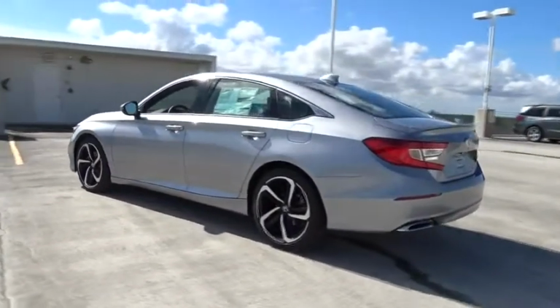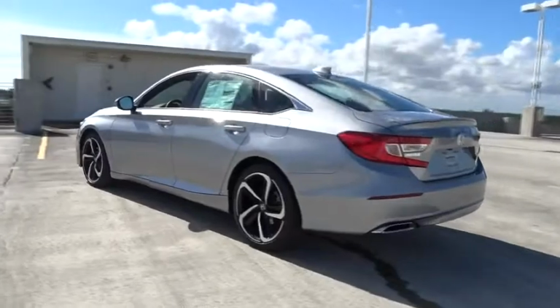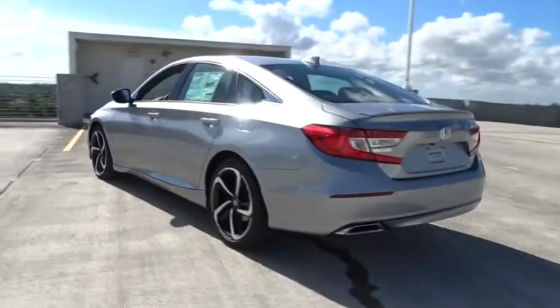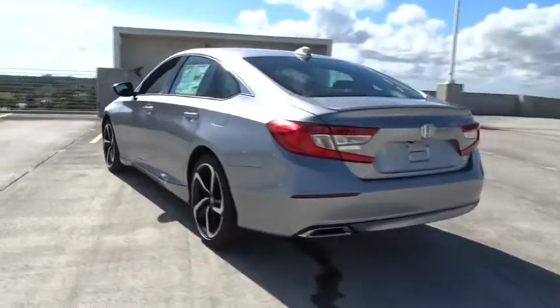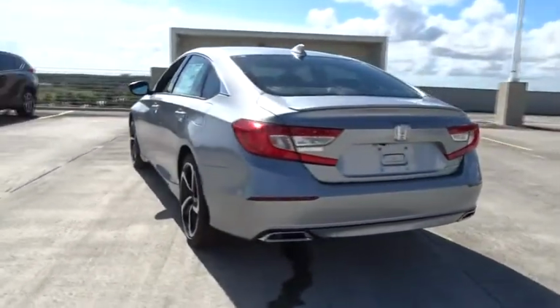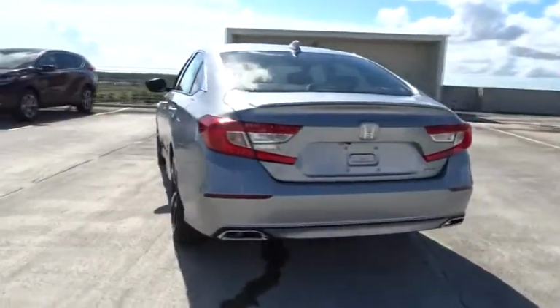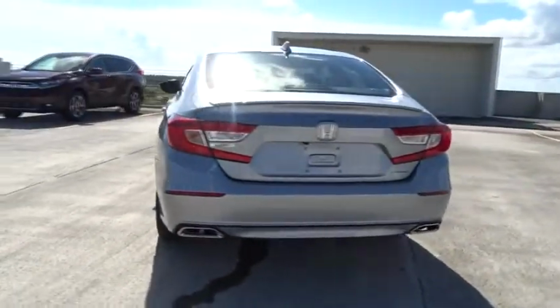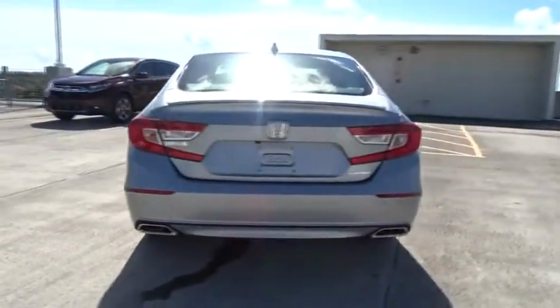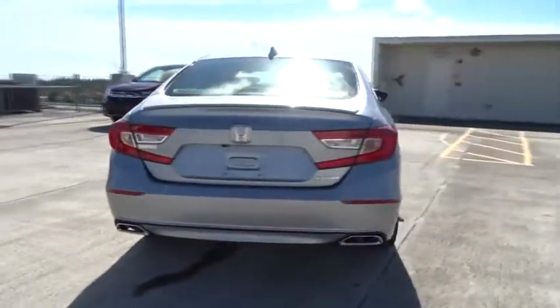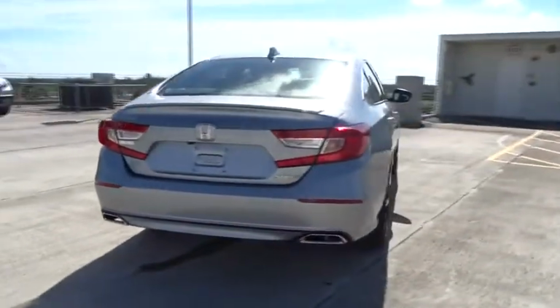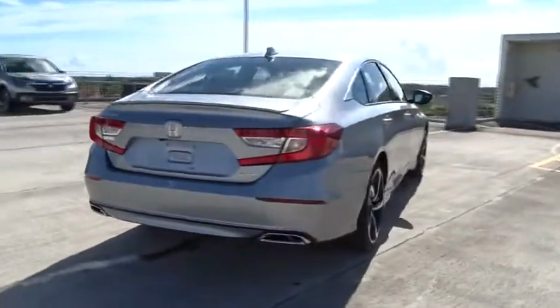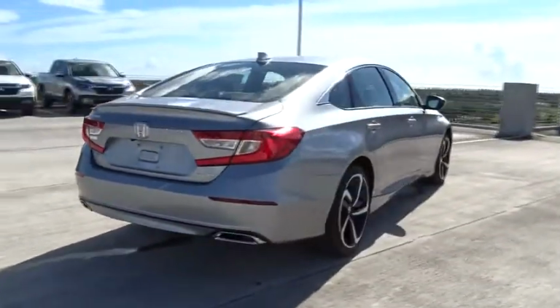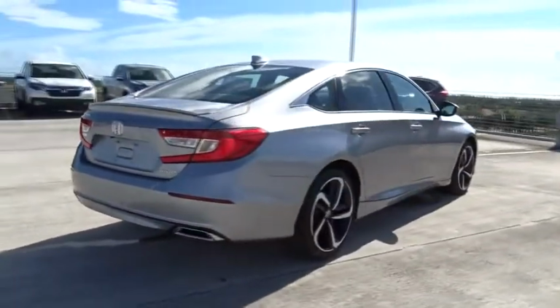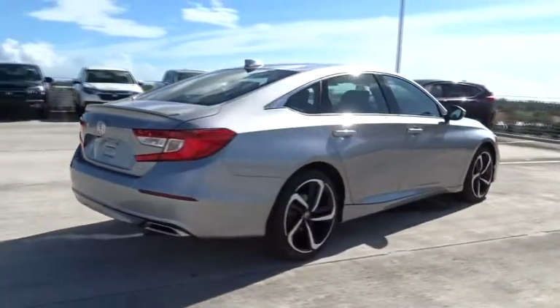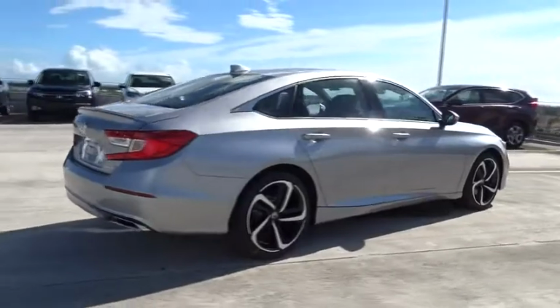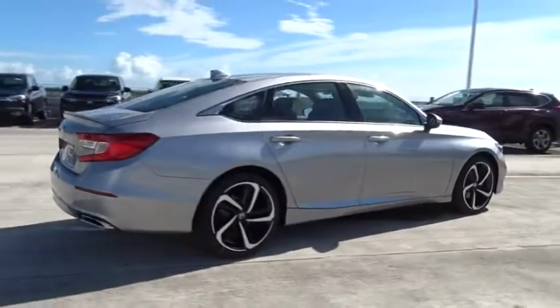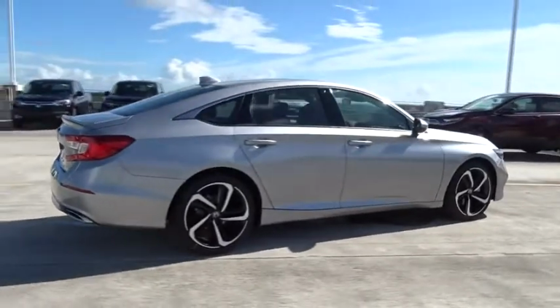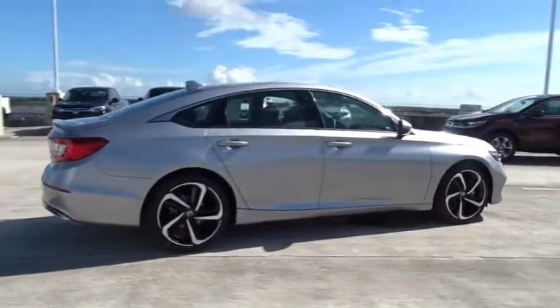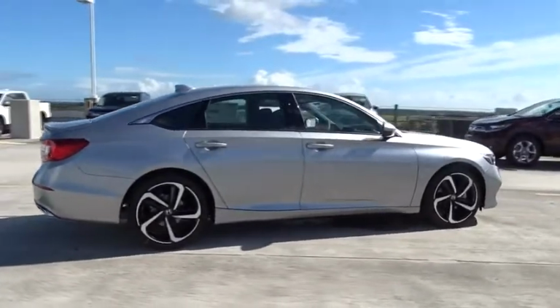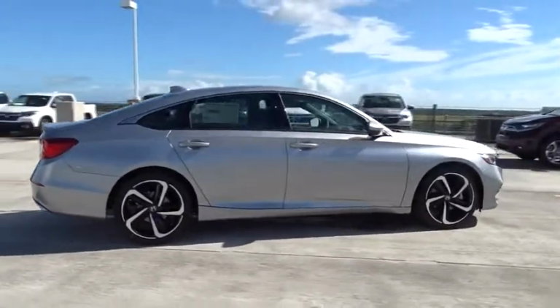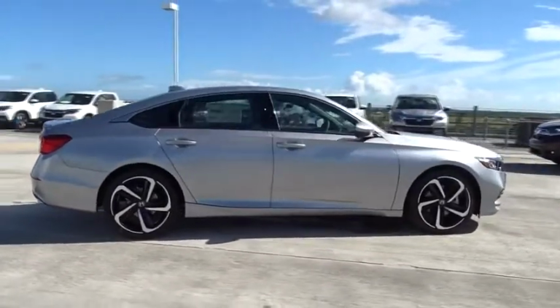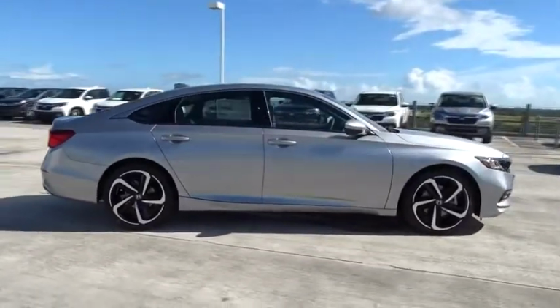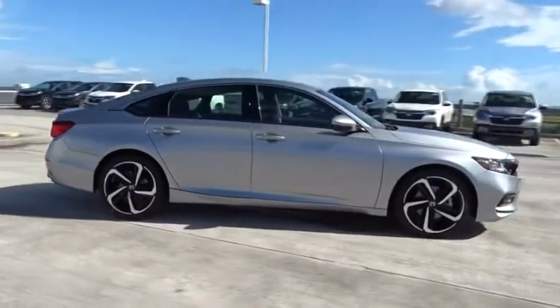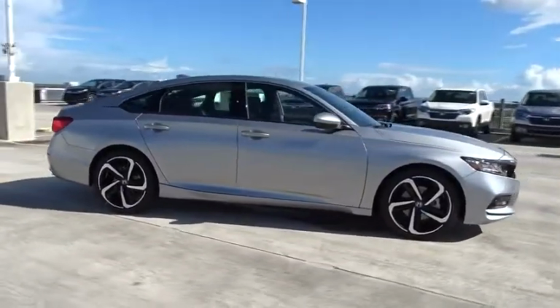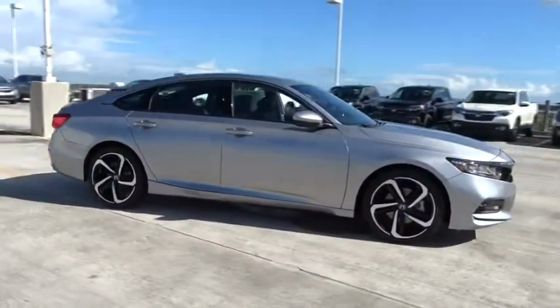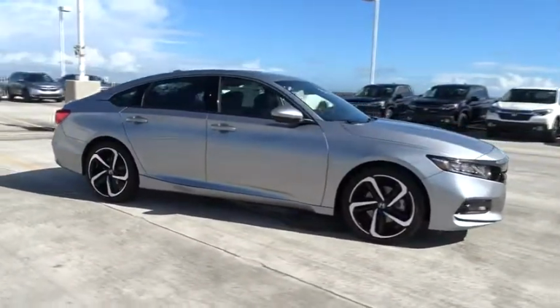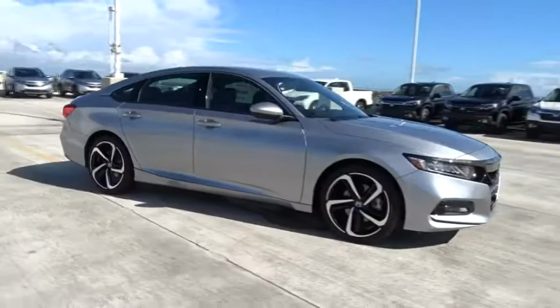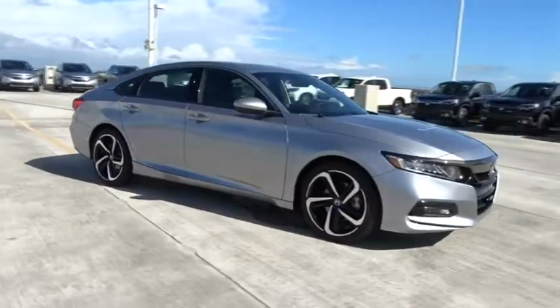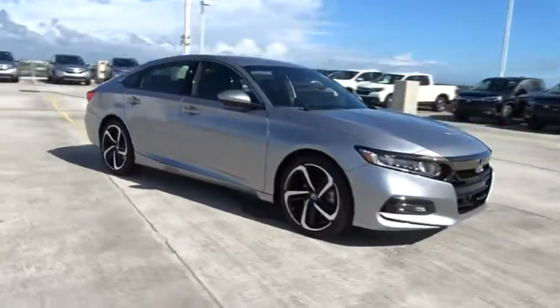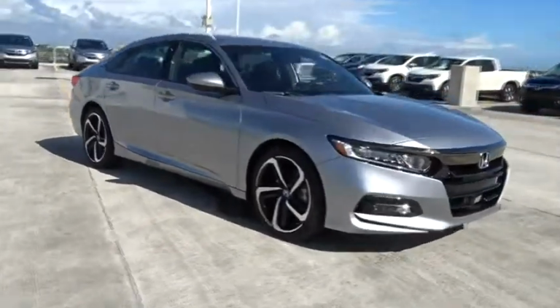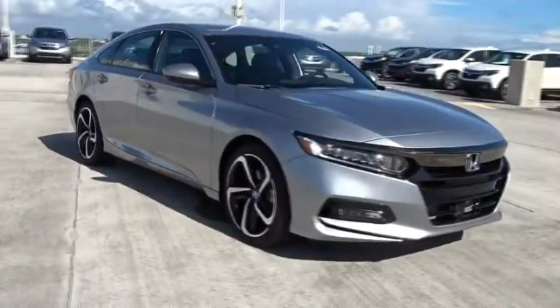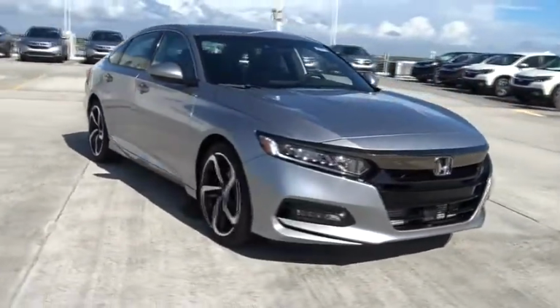Here are some of this vehicle's great options: traction control, Bluetooth, front-wheel drive, cruise control, remote power door locks, trip computer, fog lamps, power windows, airbags, daytime running lights.